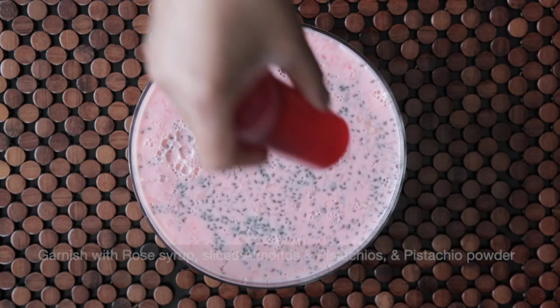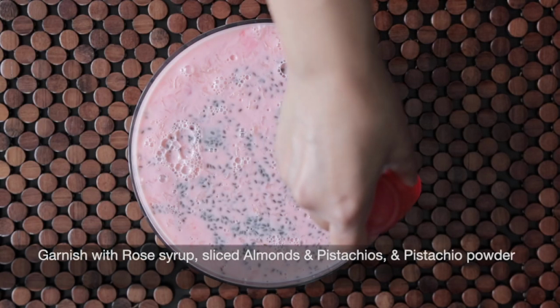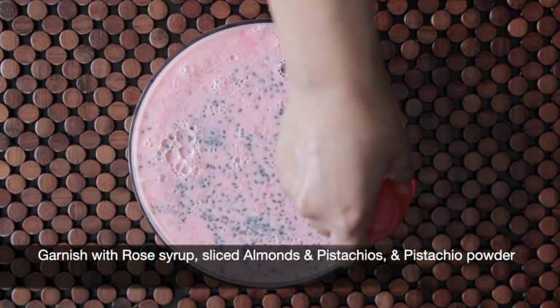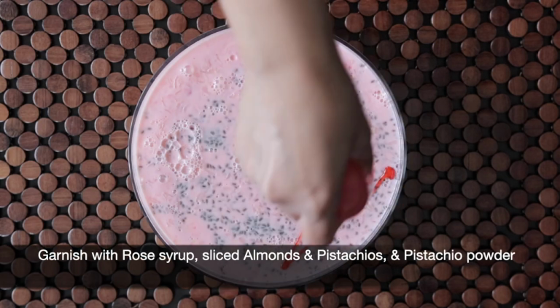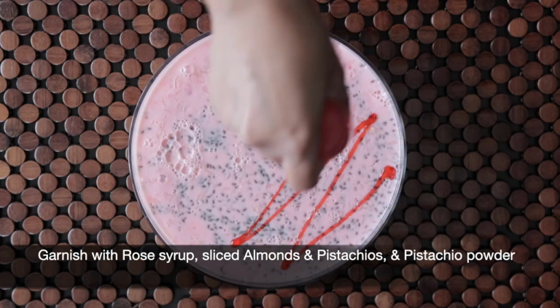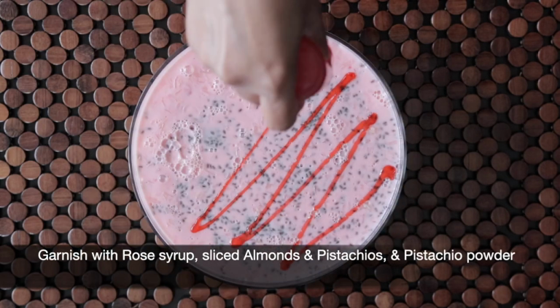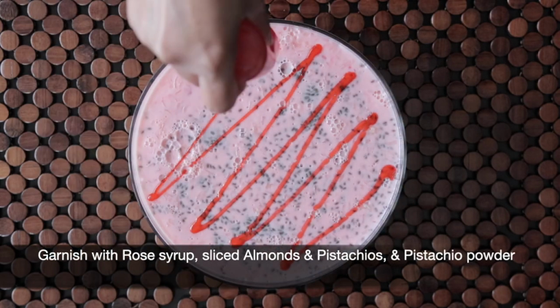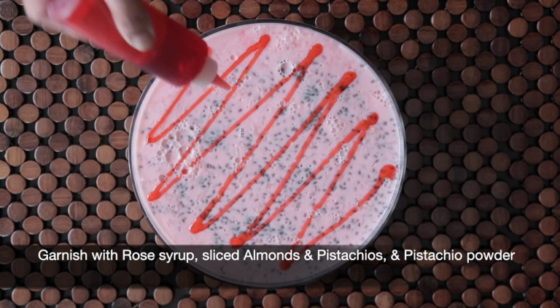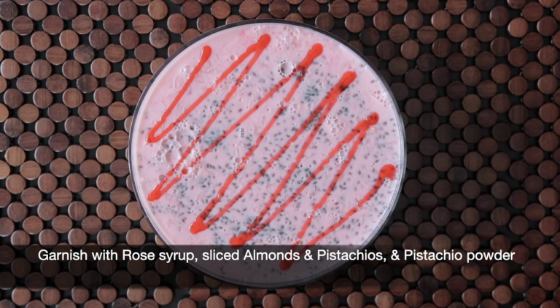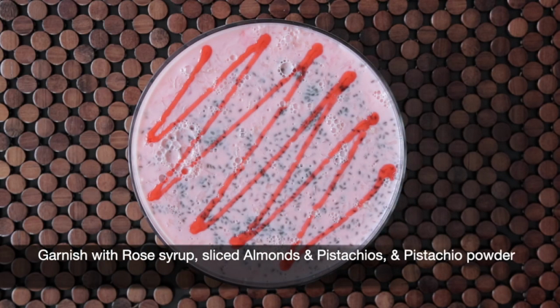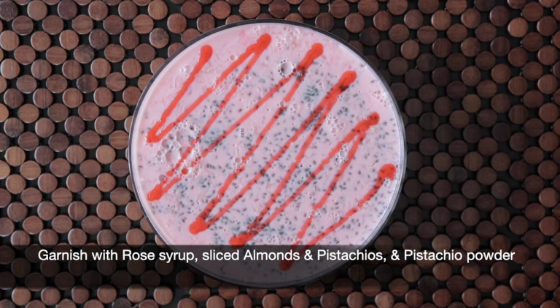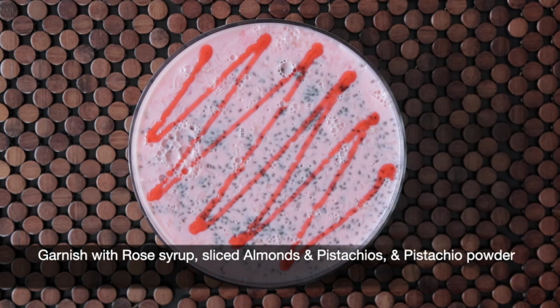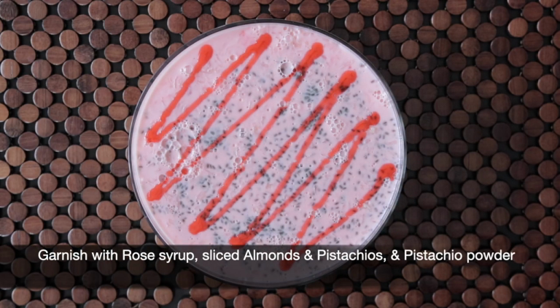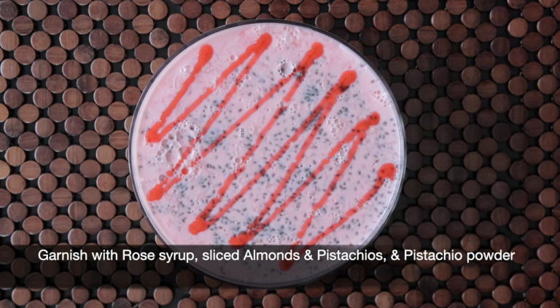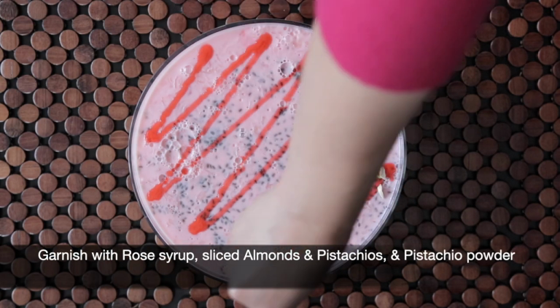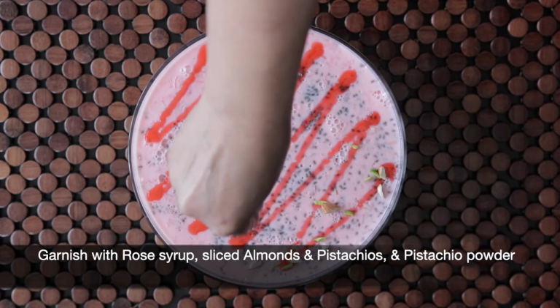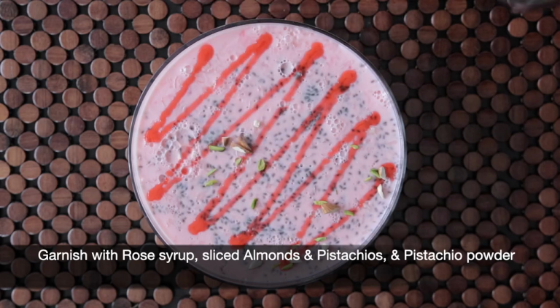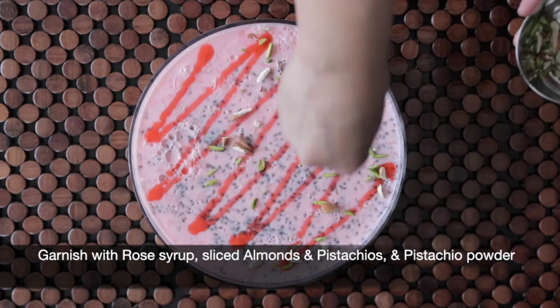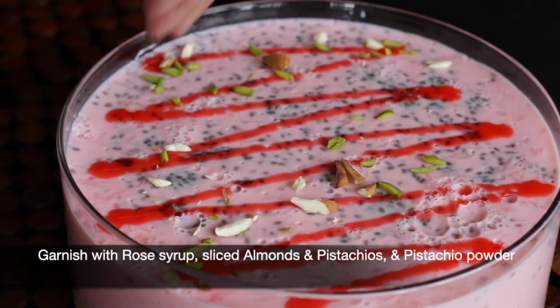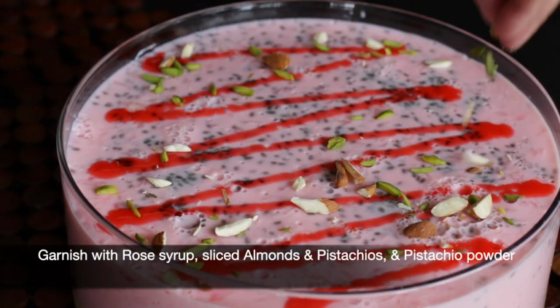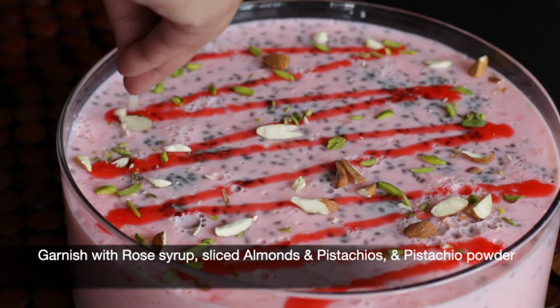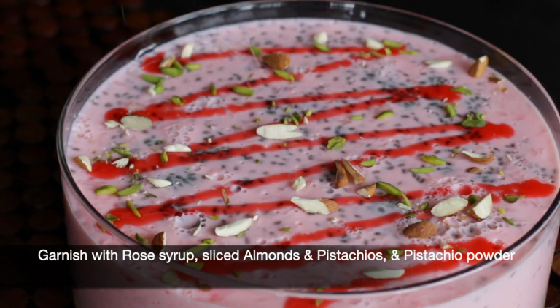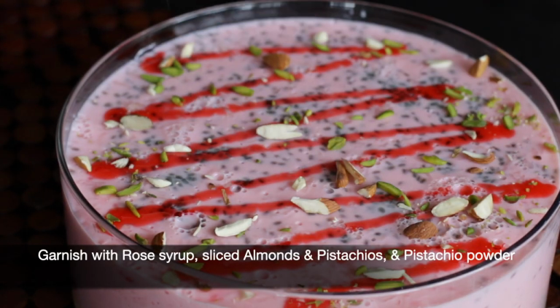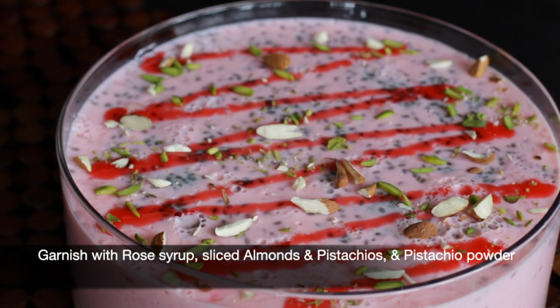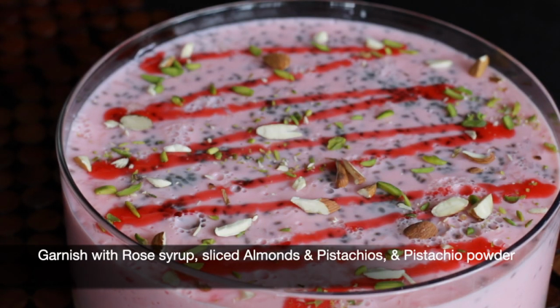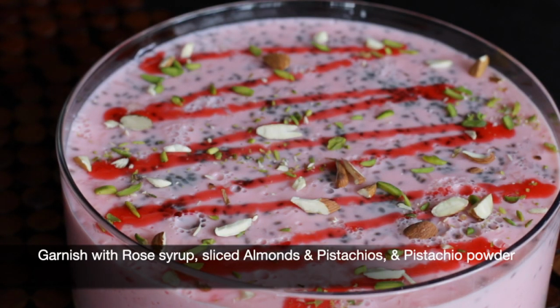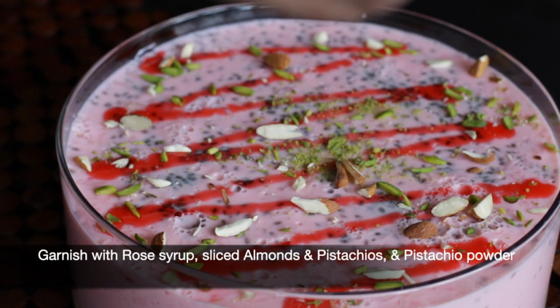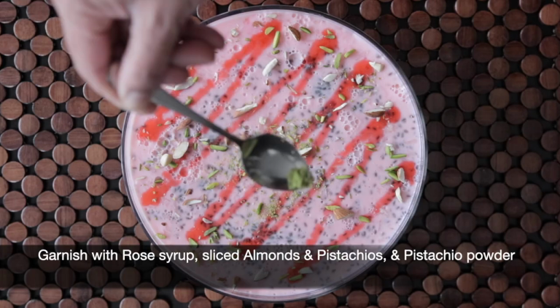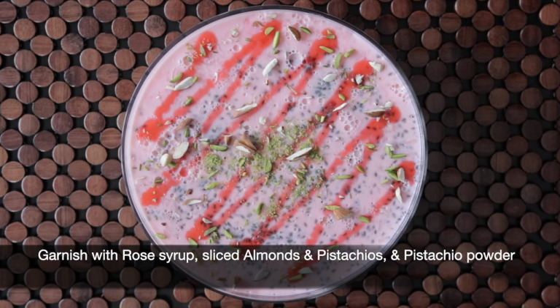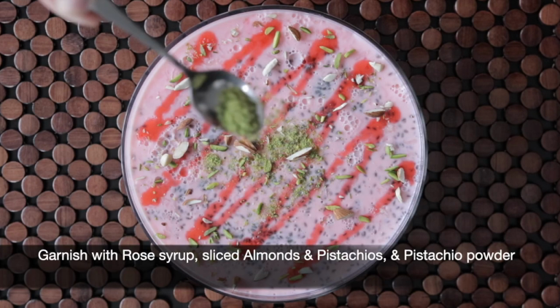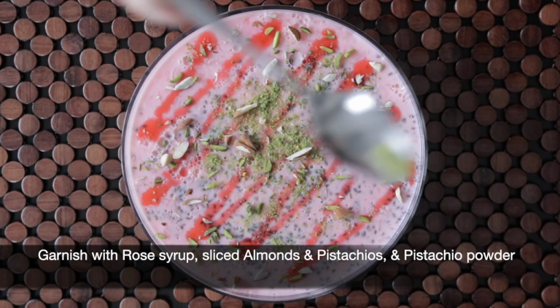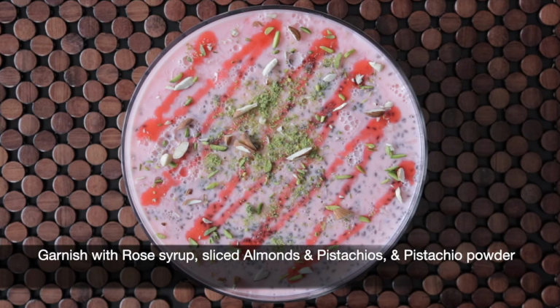Once this is set and cool, I'm going to garnish it with some more rose syrup, sliced almonds and pistachios, and some pistachio powder. Enjoy!